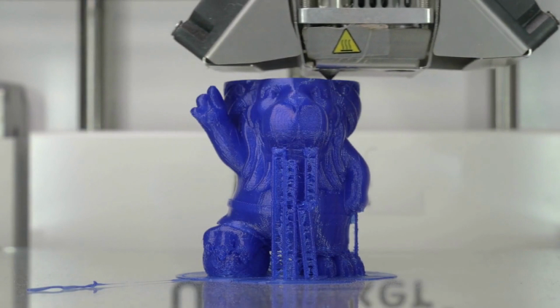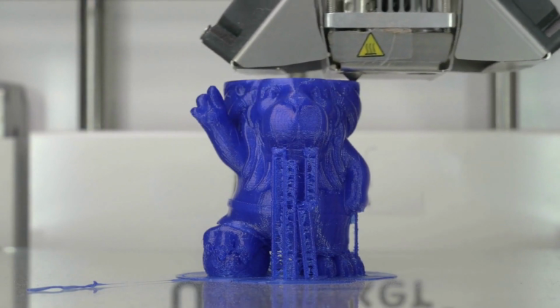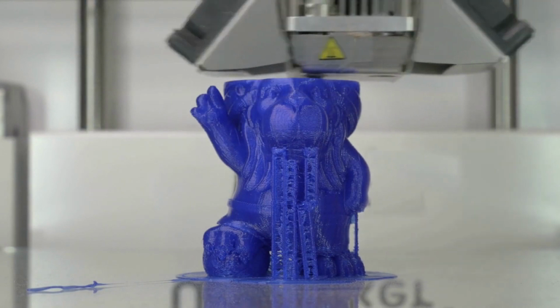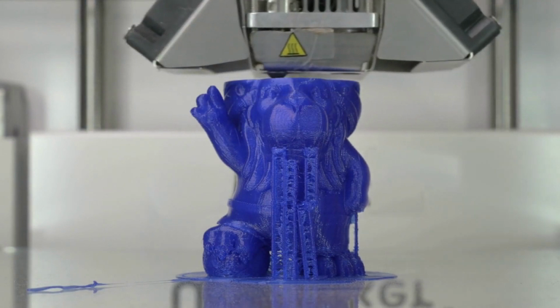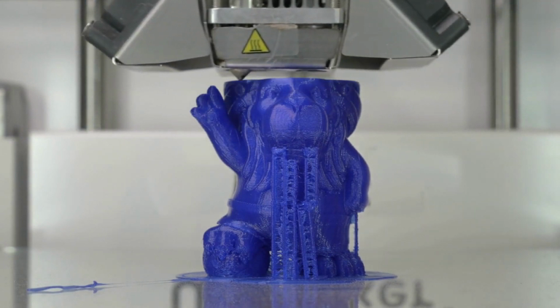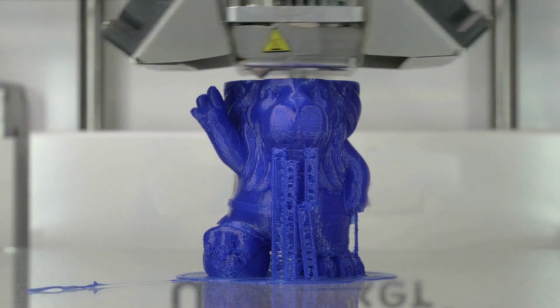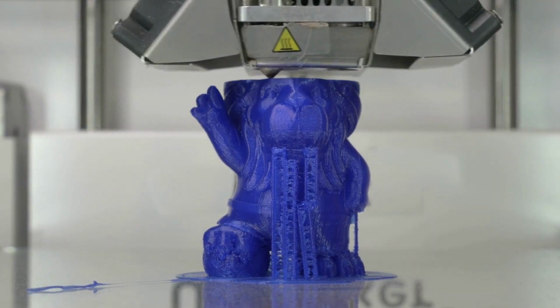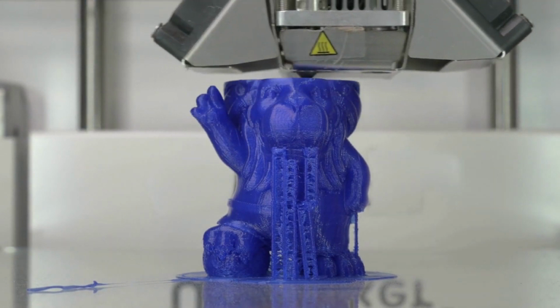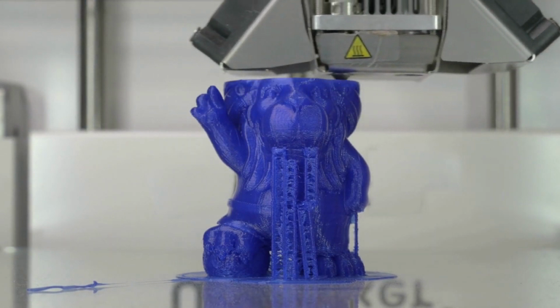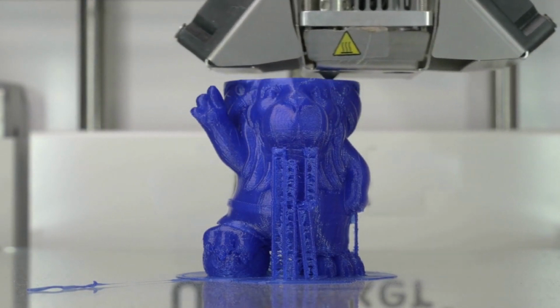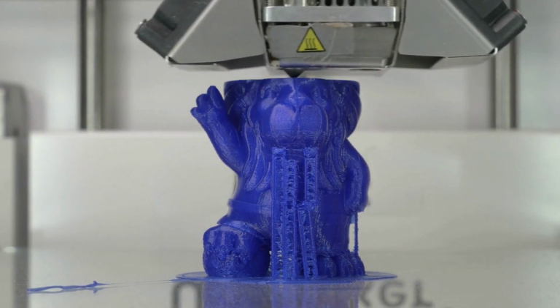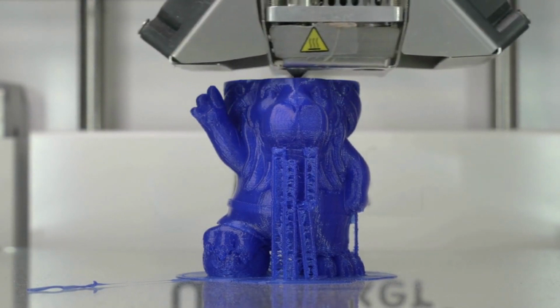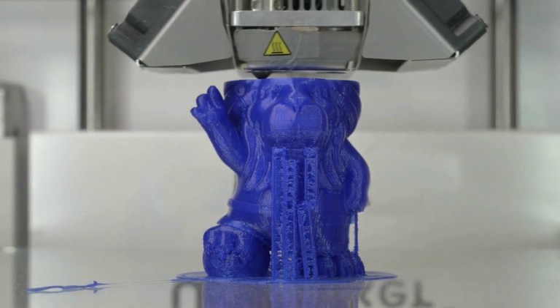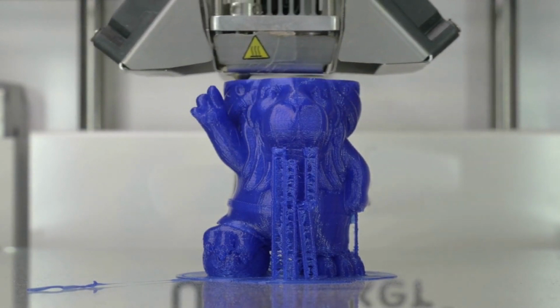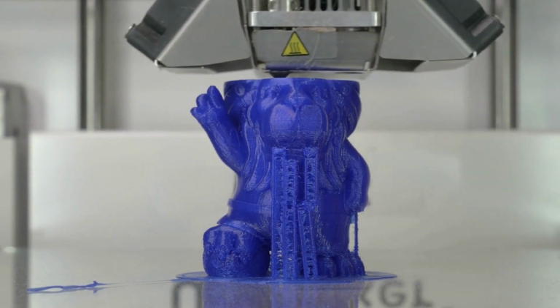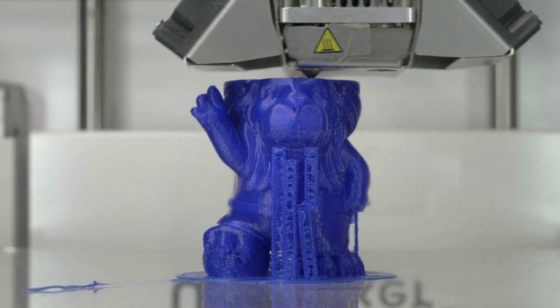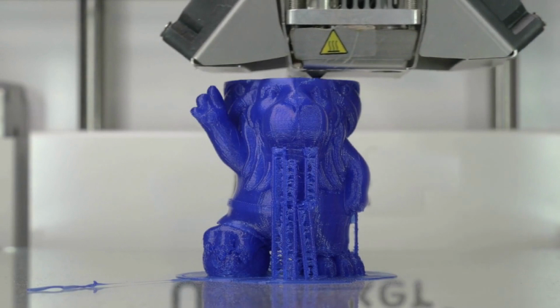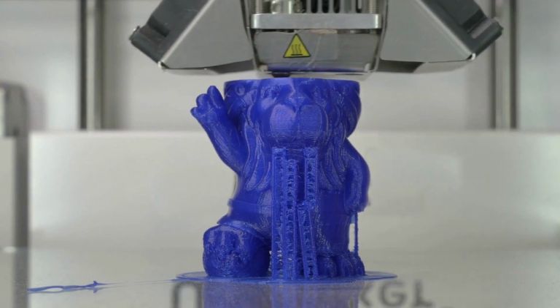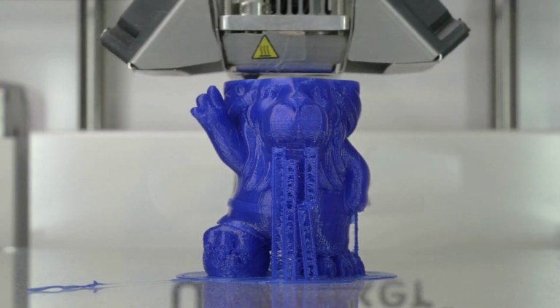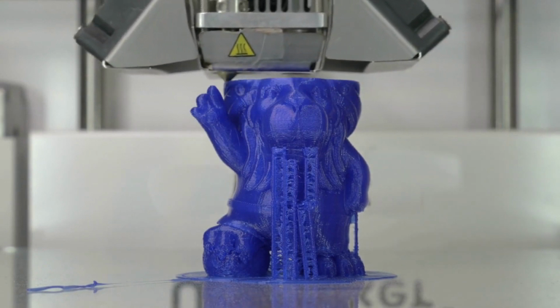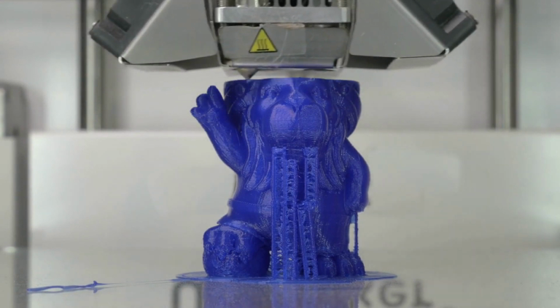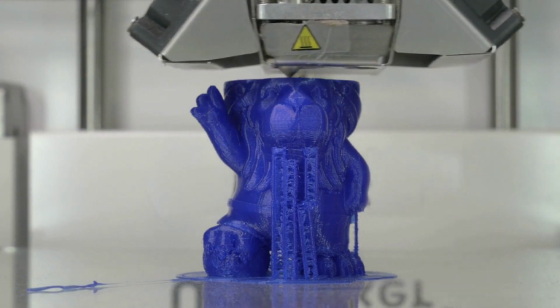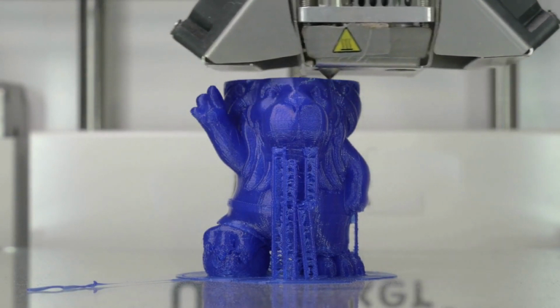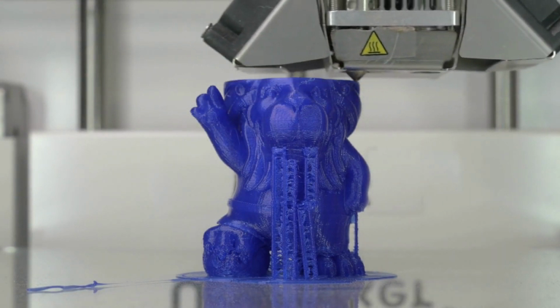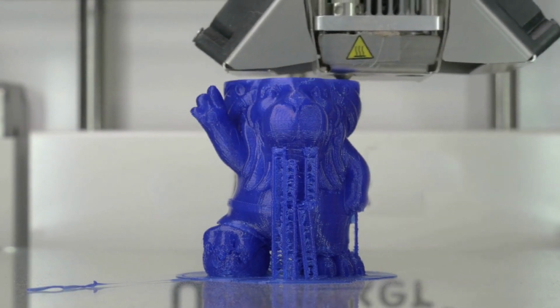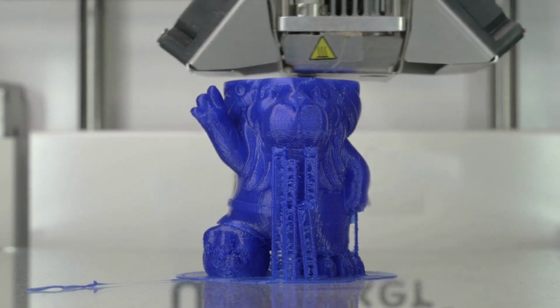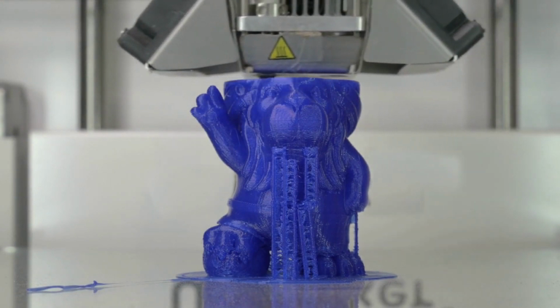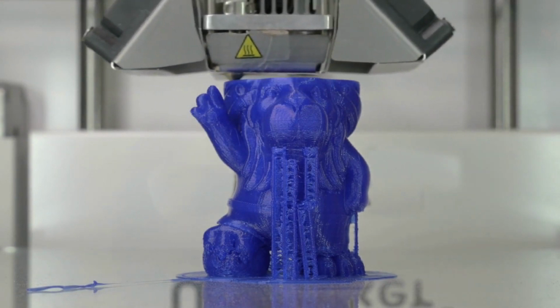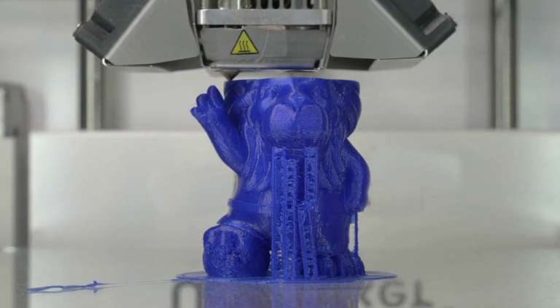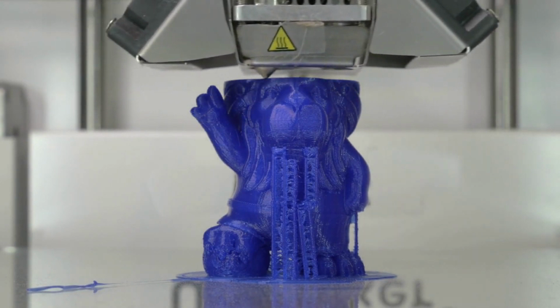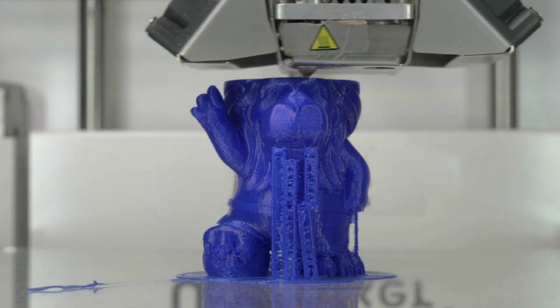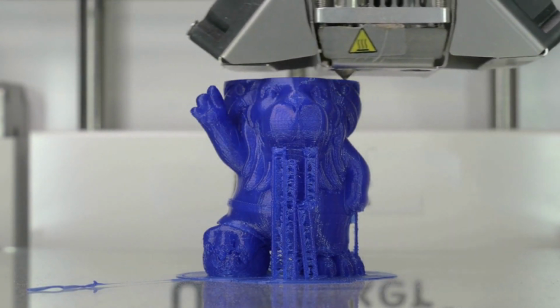Buying your first 3D printer can be nerve-wracking, but don't worry, we're here to help. There are a few major factors to consider when selecting the best 3D printer, and we've covered them all here.